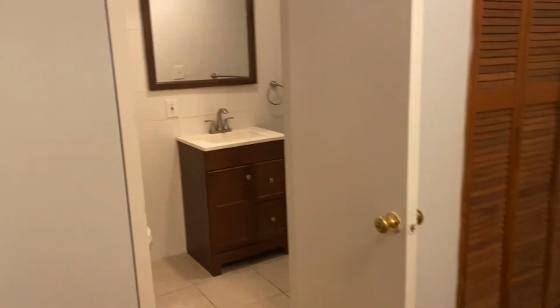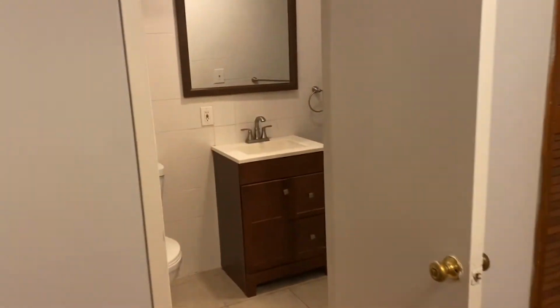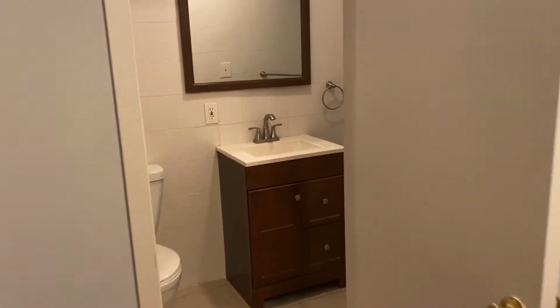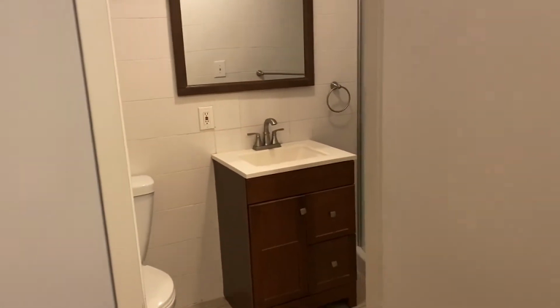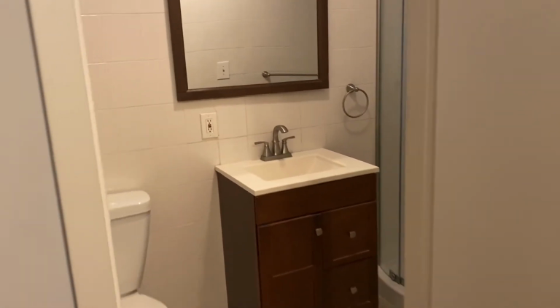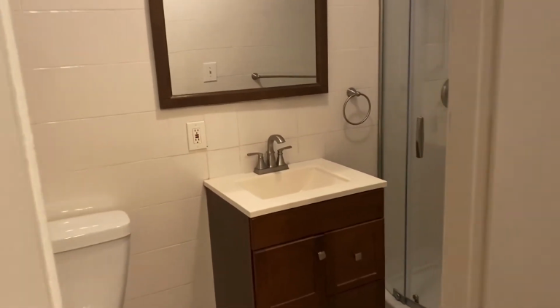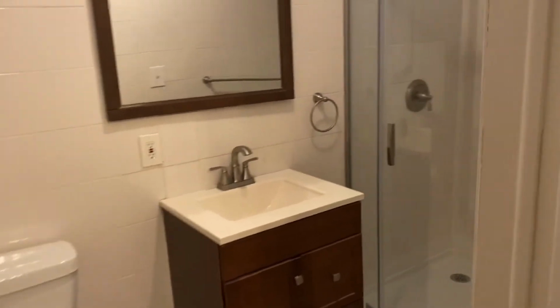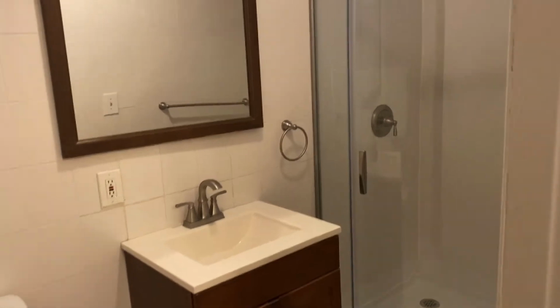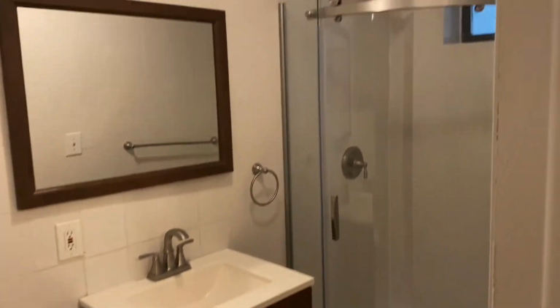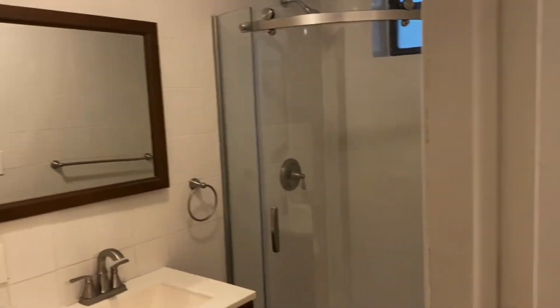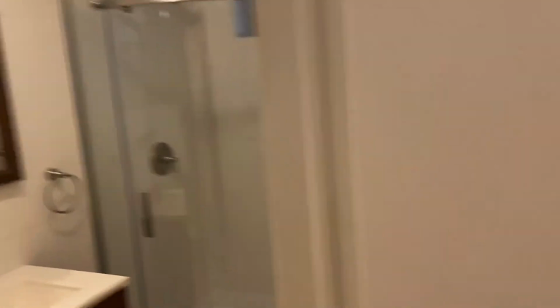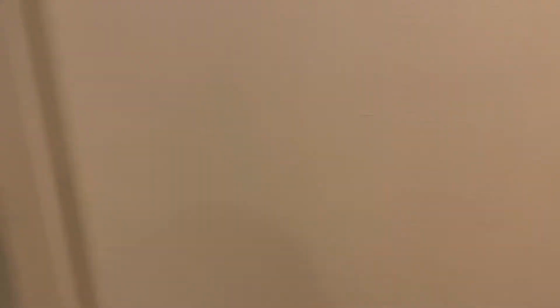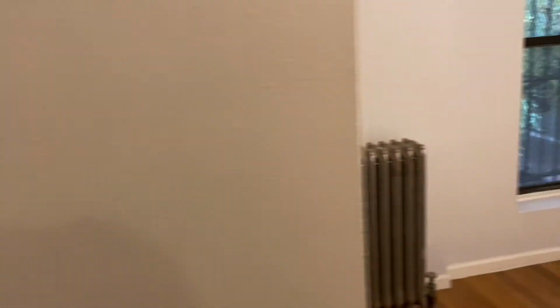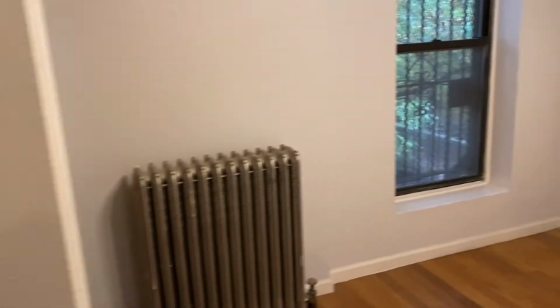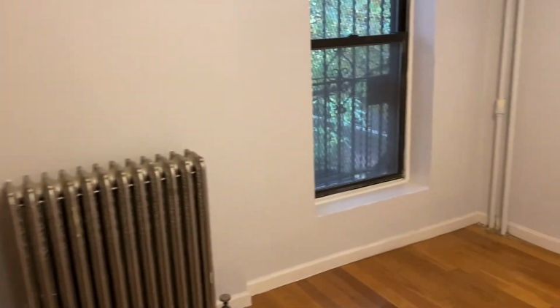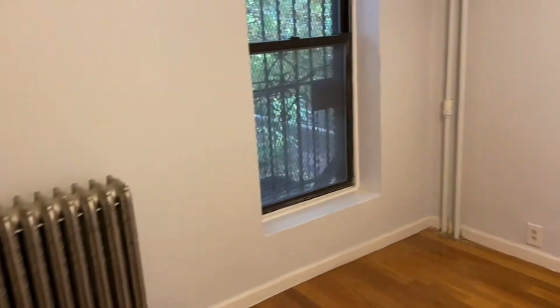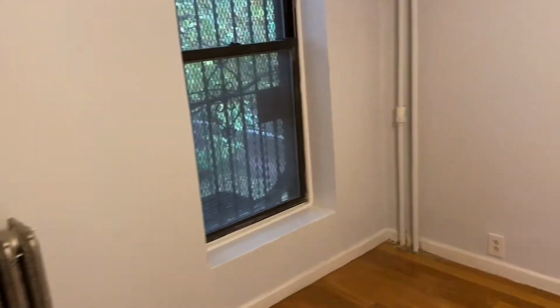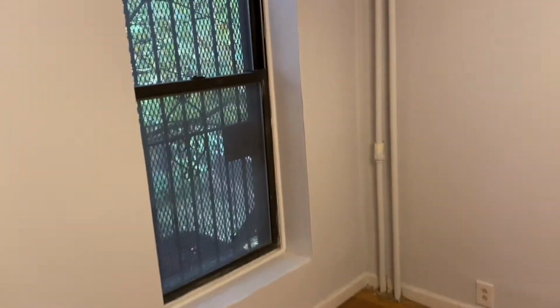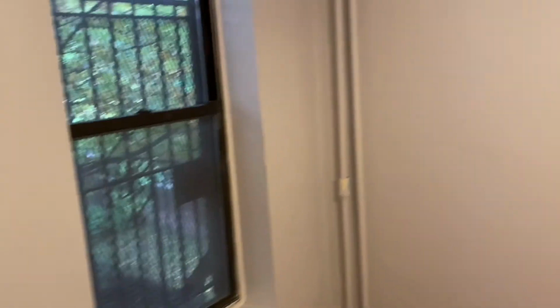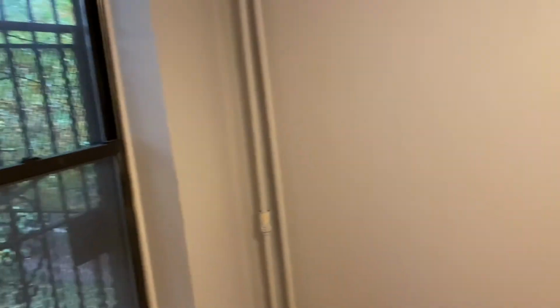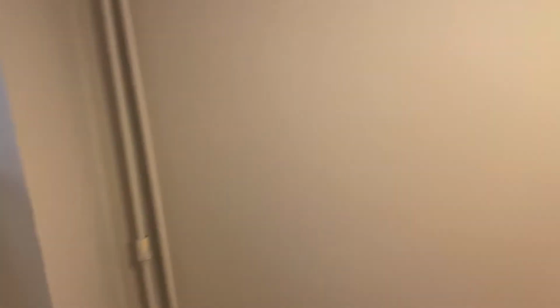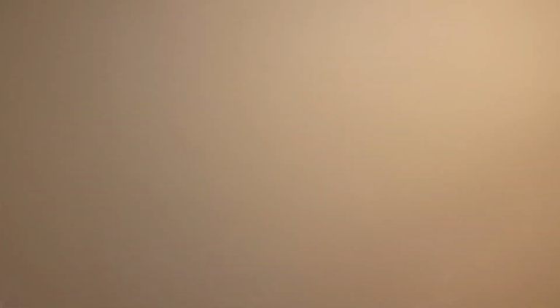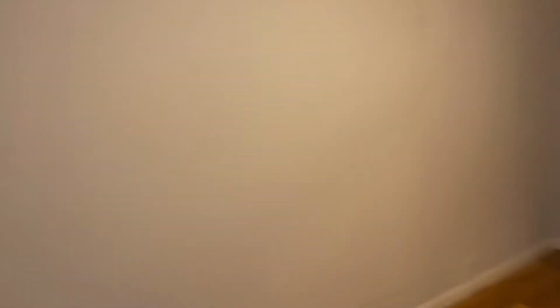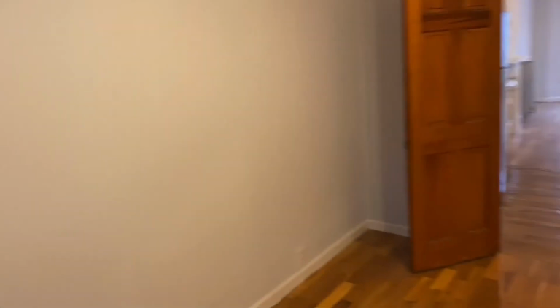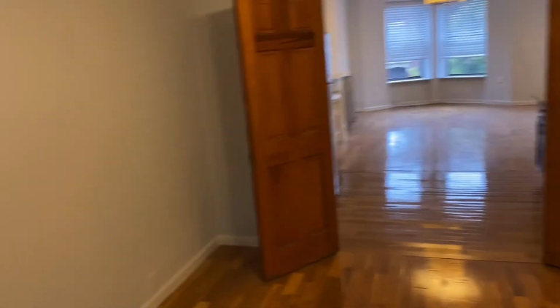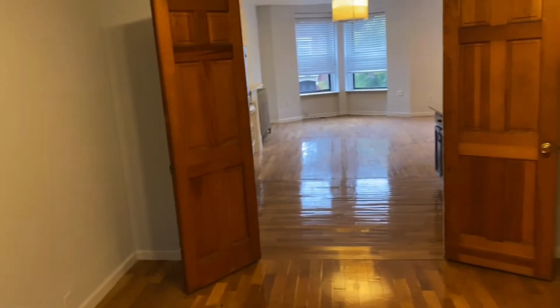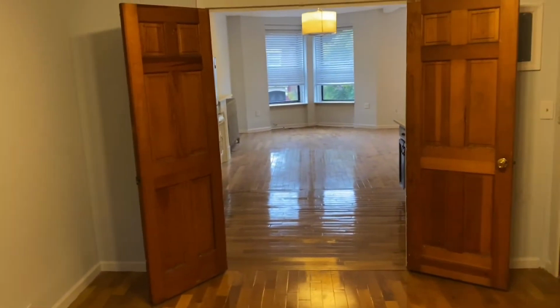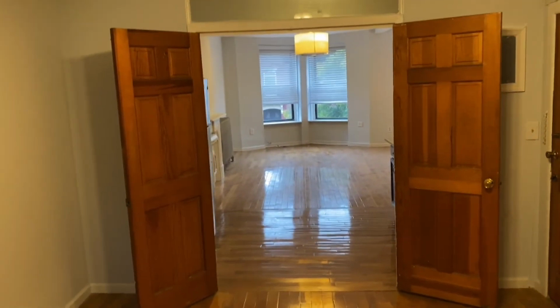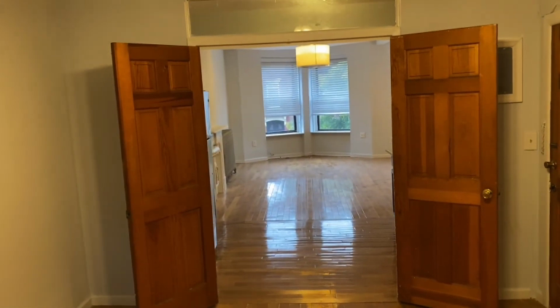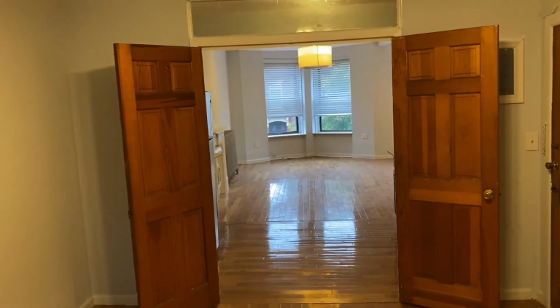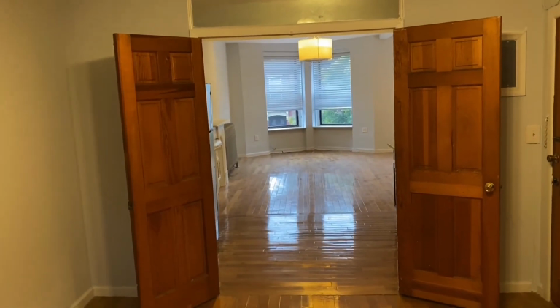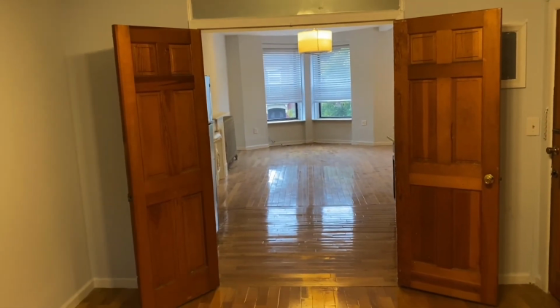Bathroom here with a new vanity and shower. Good size bedroom here as well.